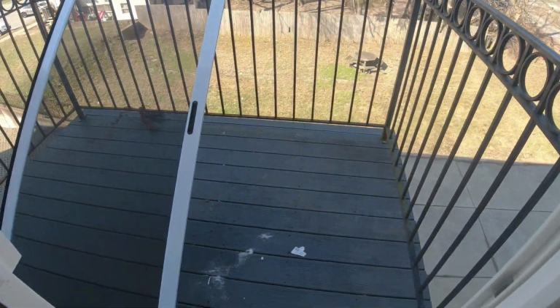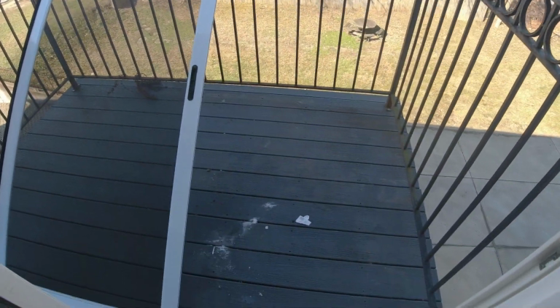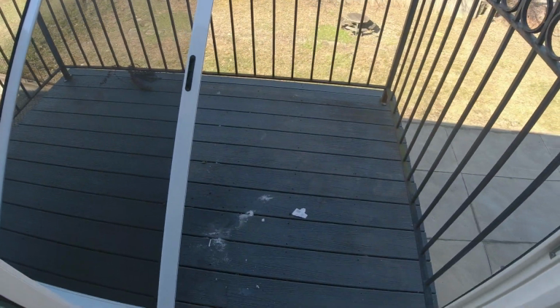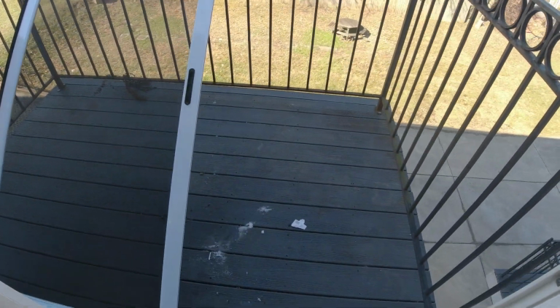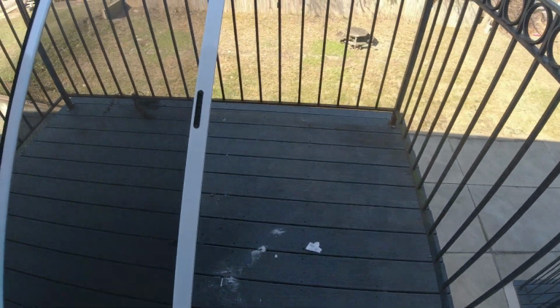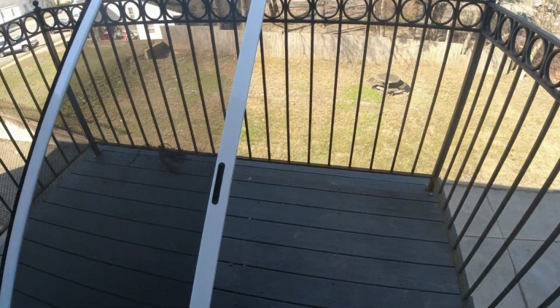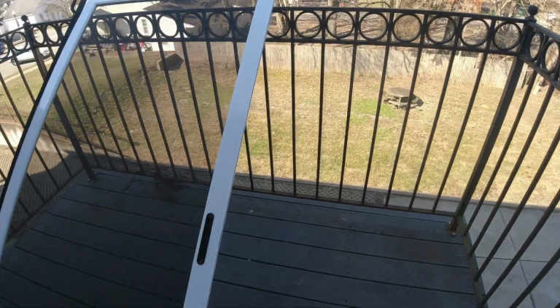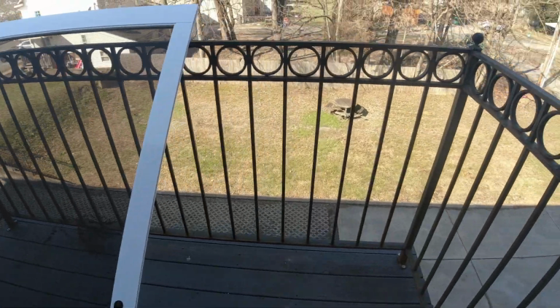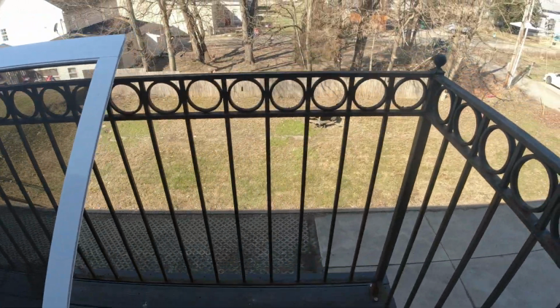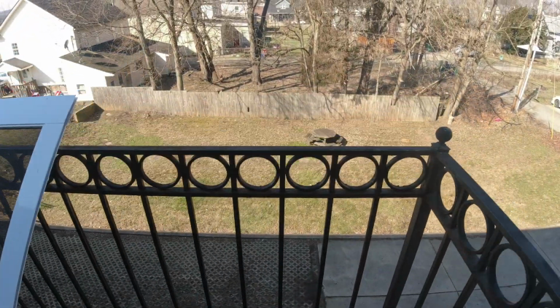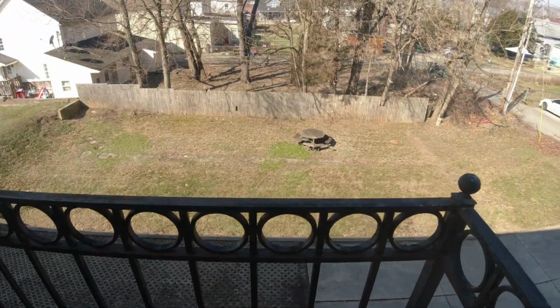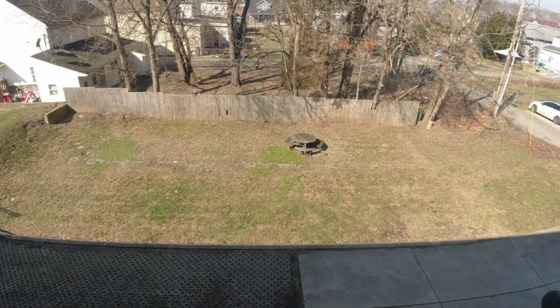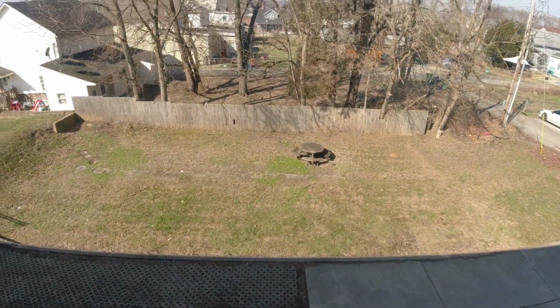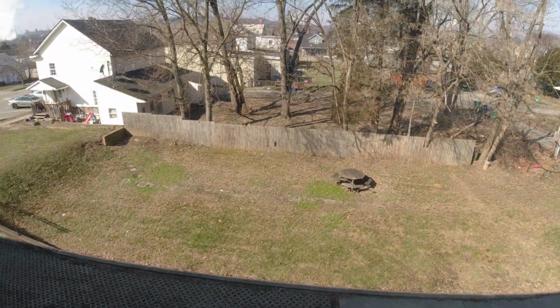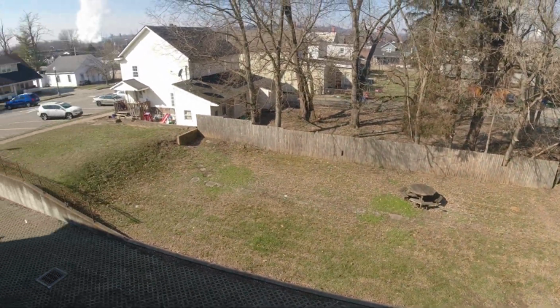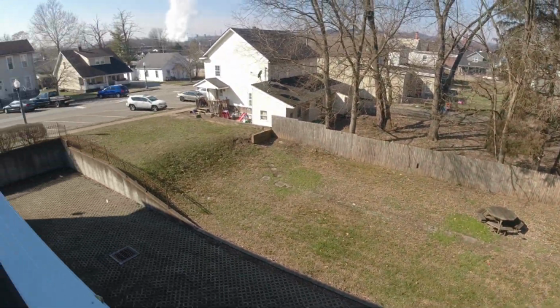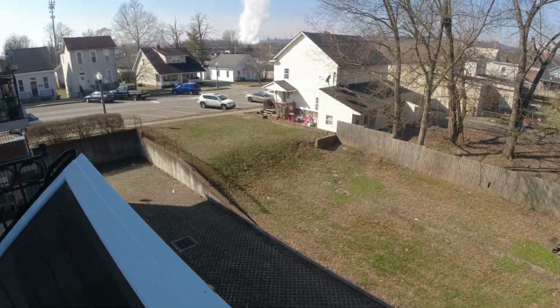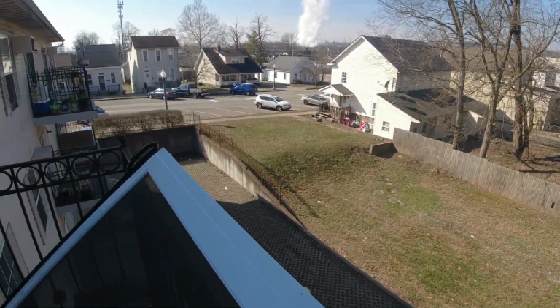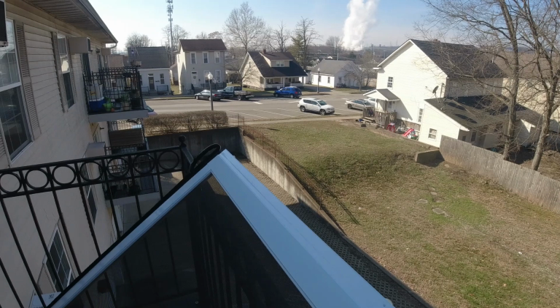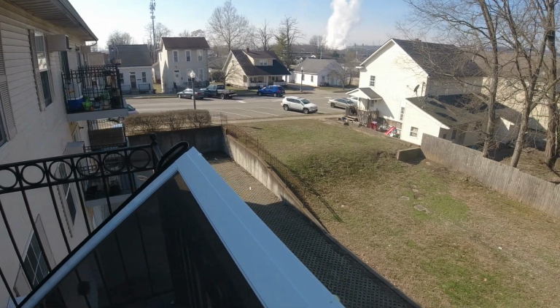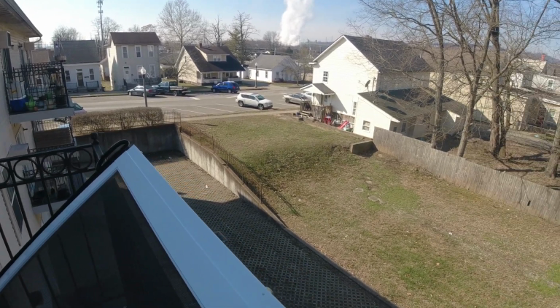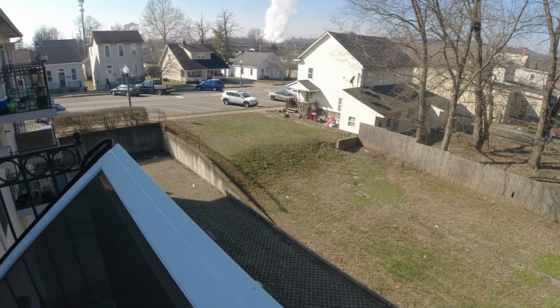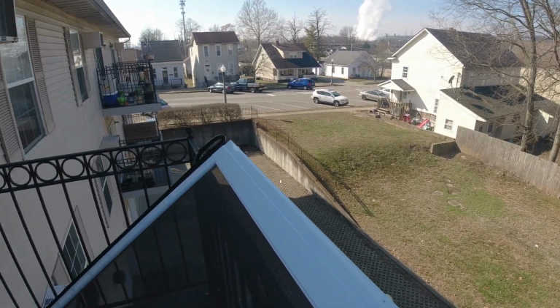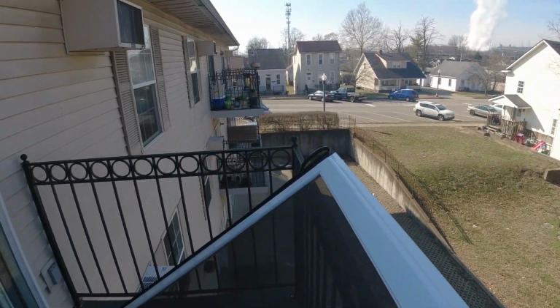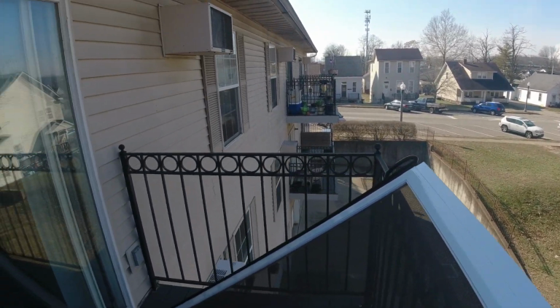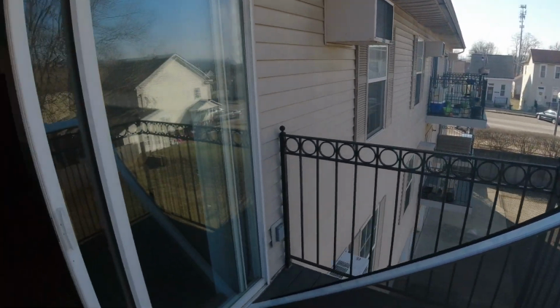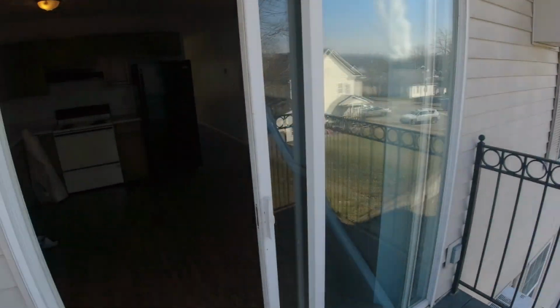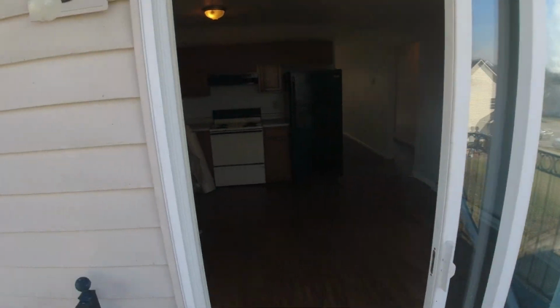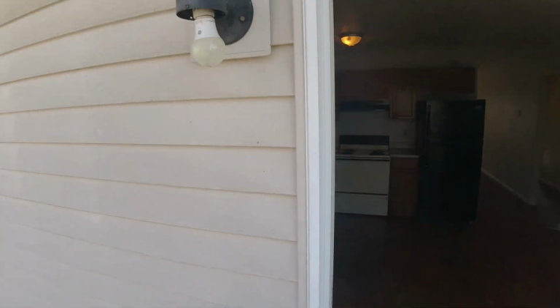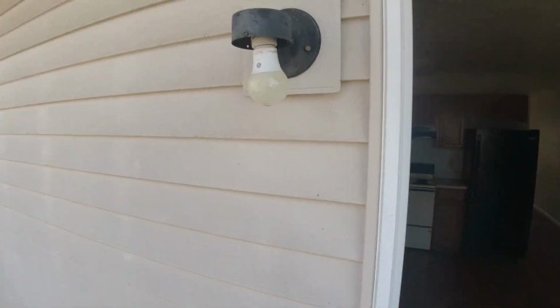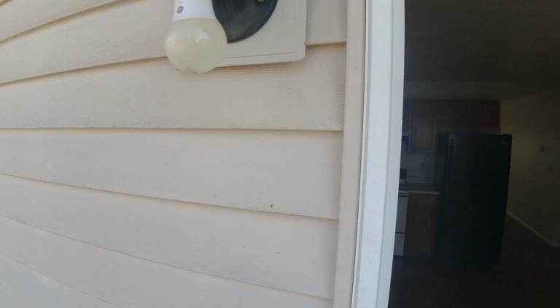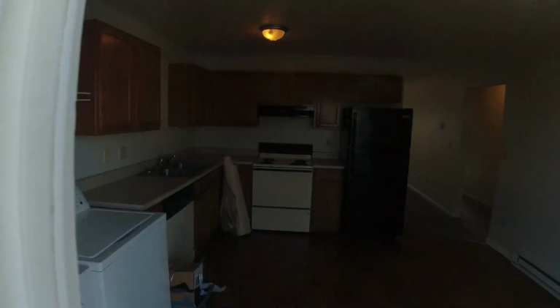We put this Trex down a couple years ago so it seems to be holding up well — nice little yard for the tenants. I need a globe on that light.